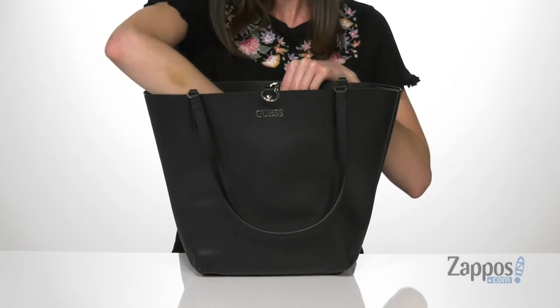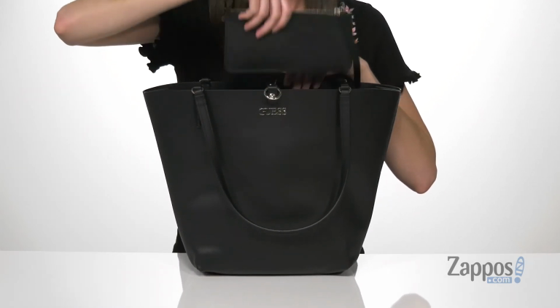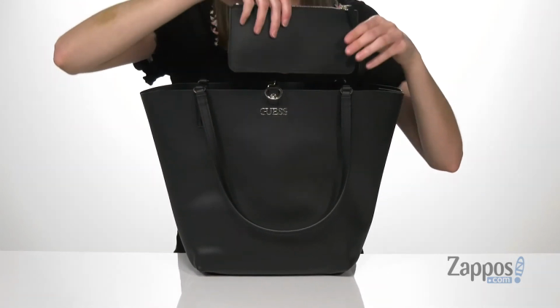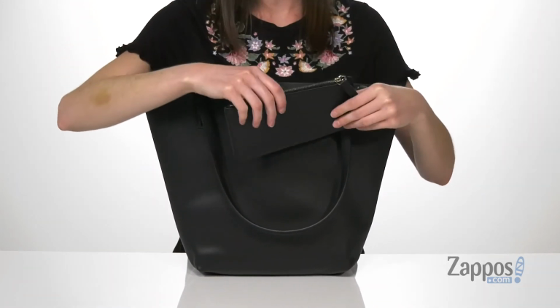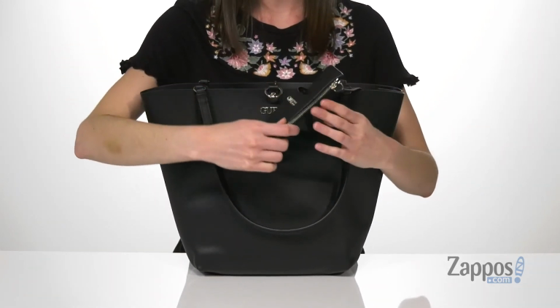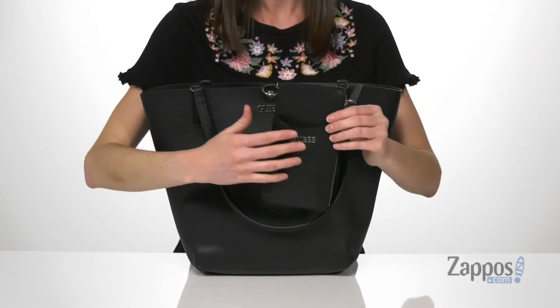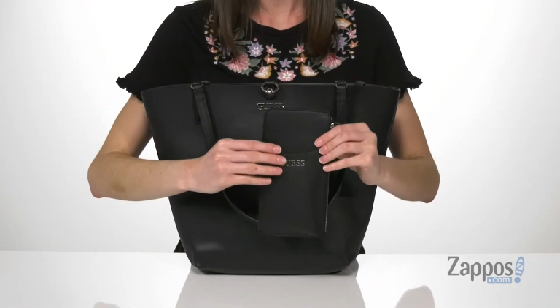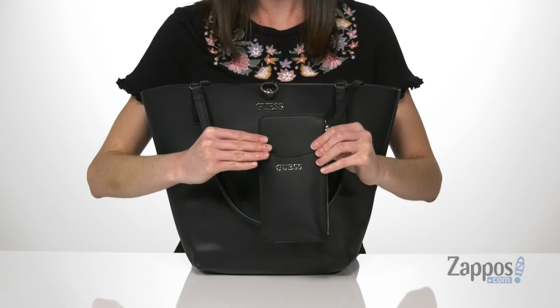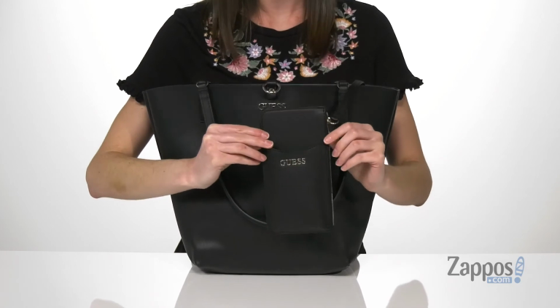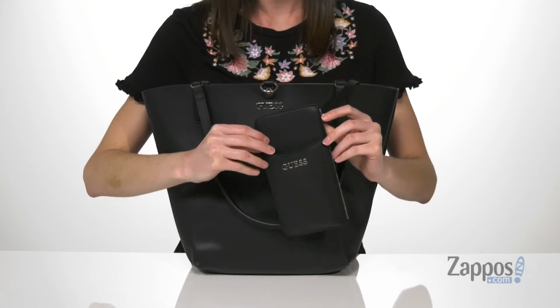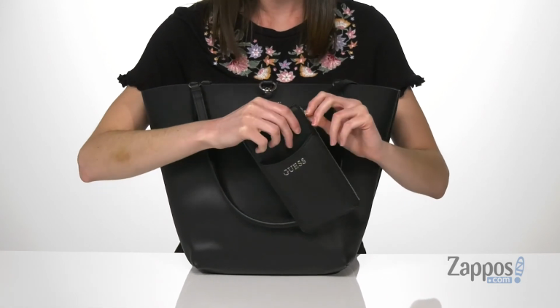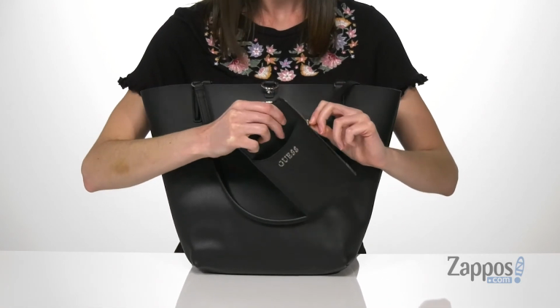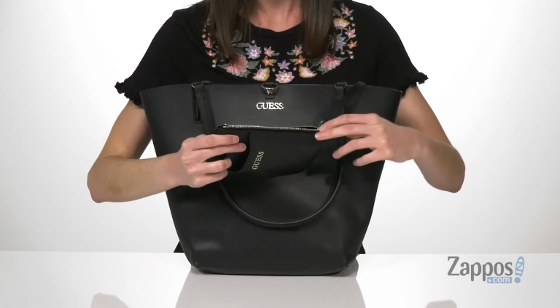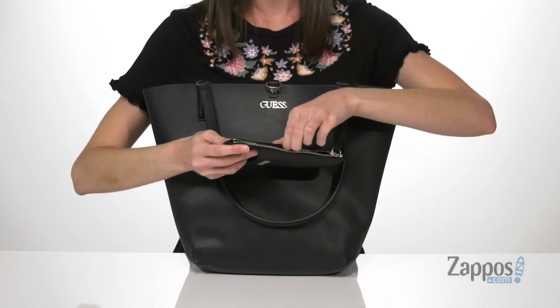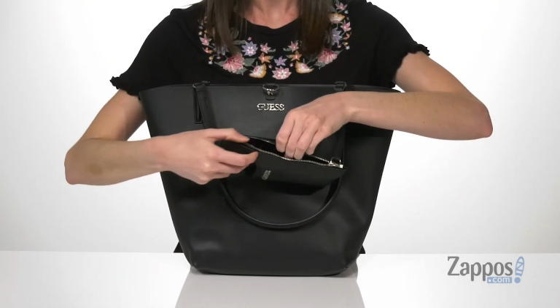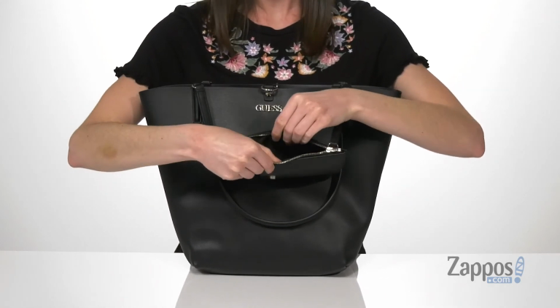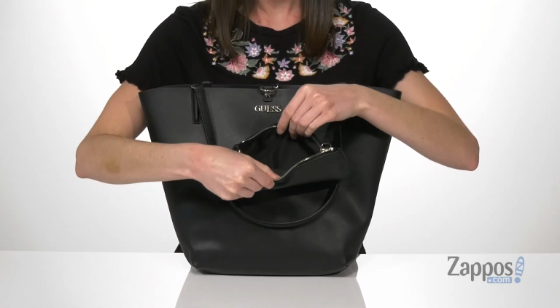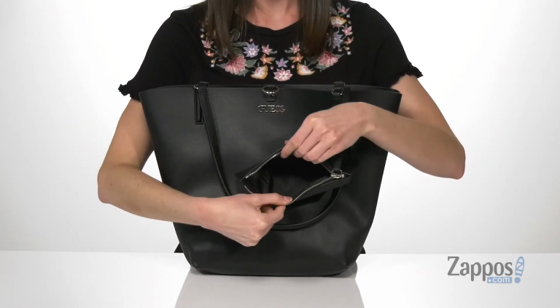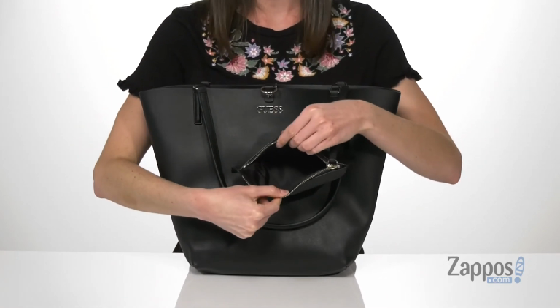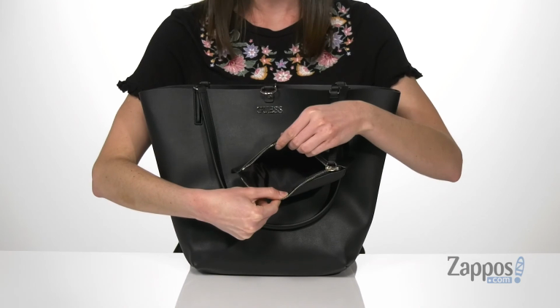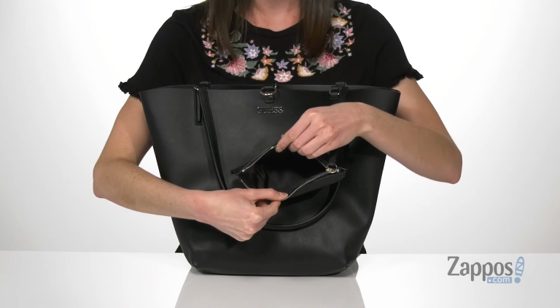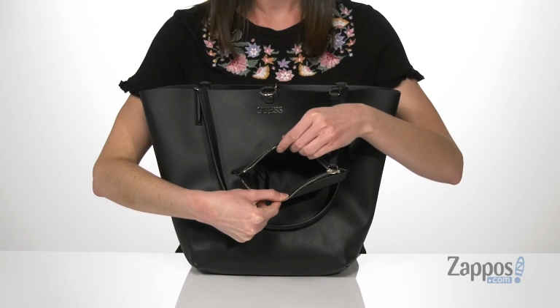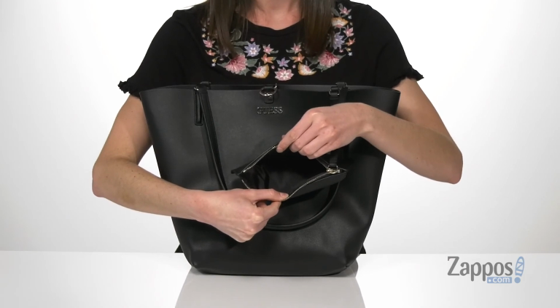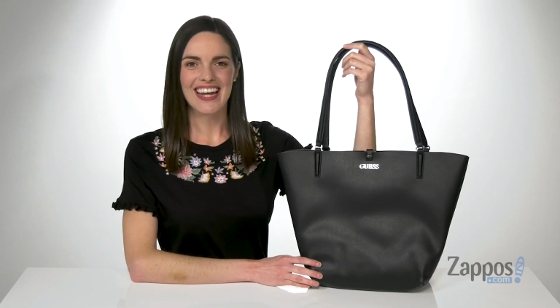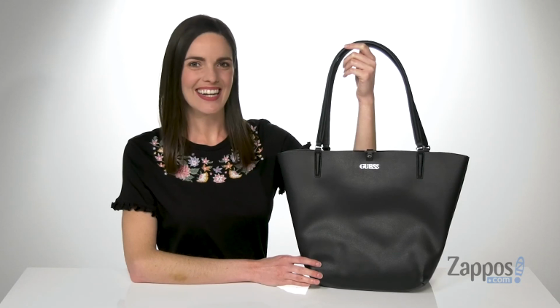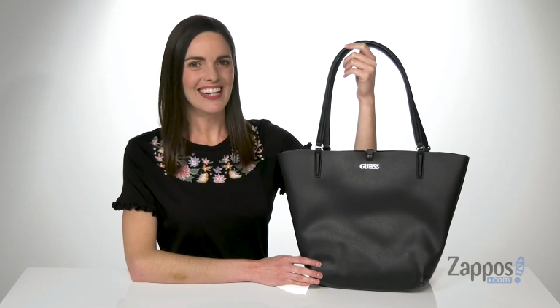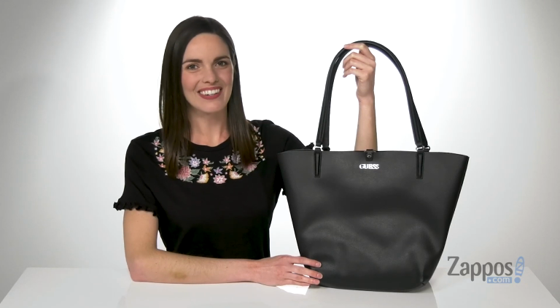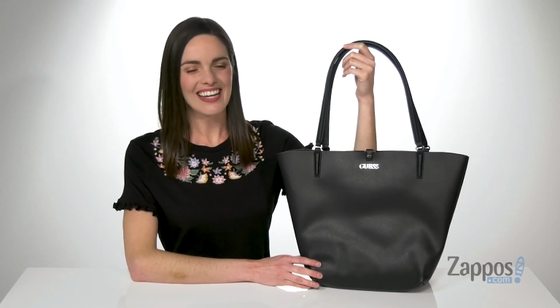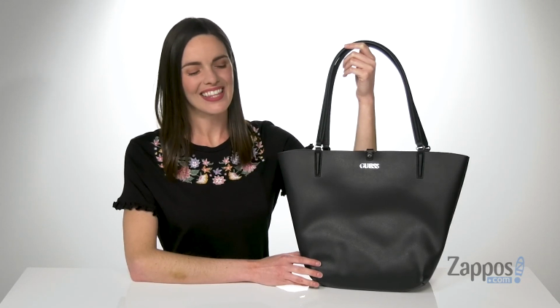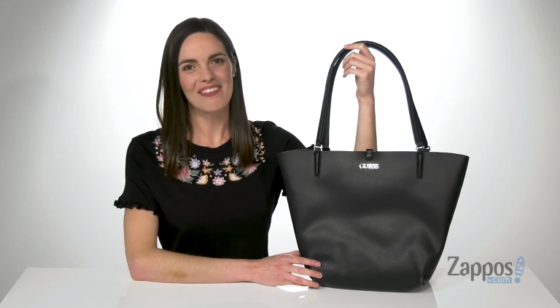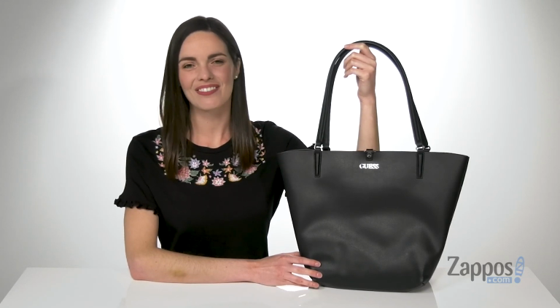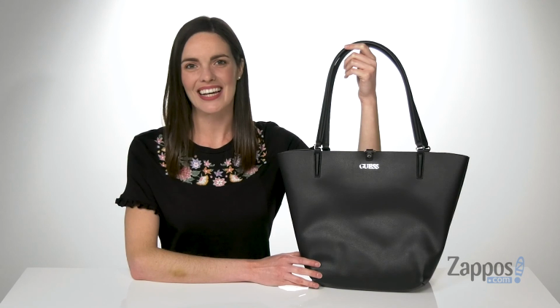You've also got a removable accessories pouch with this style. It has a little slip pocket on the front to hold your phone, and when you open it up, you can stow away any cash or loose change. Stay stylish and organized with this tote bag from Guess.